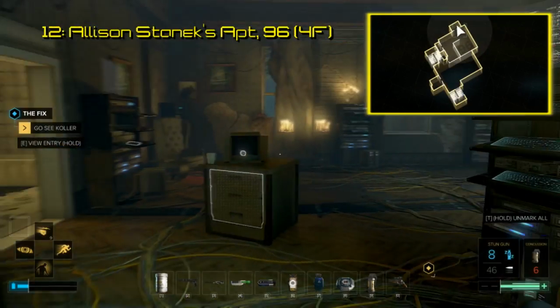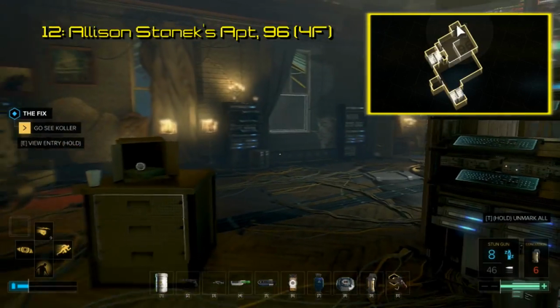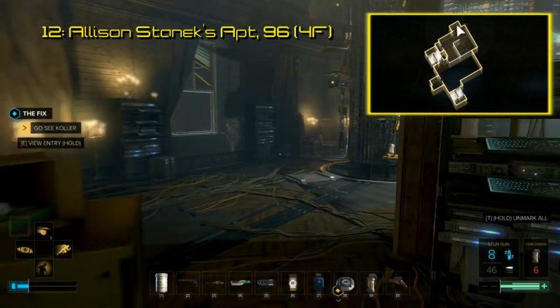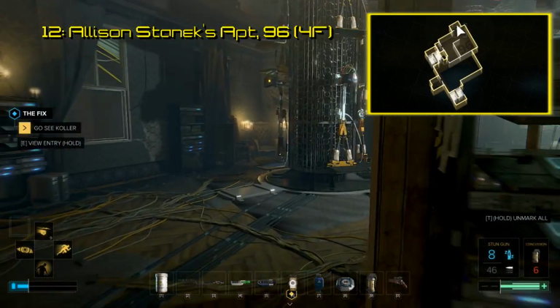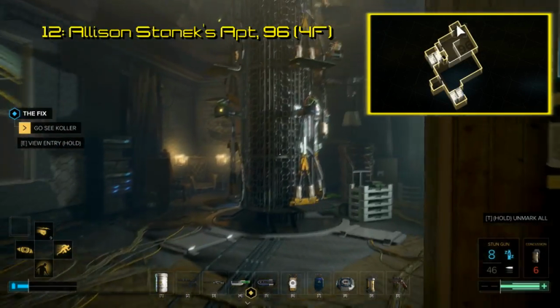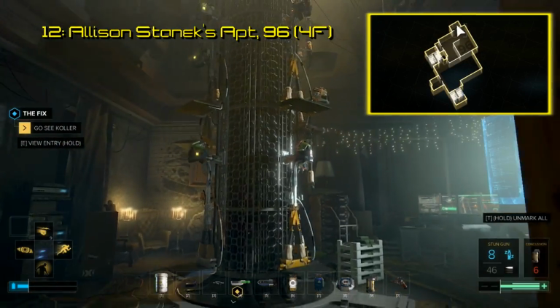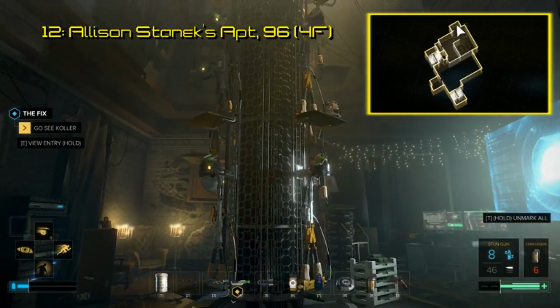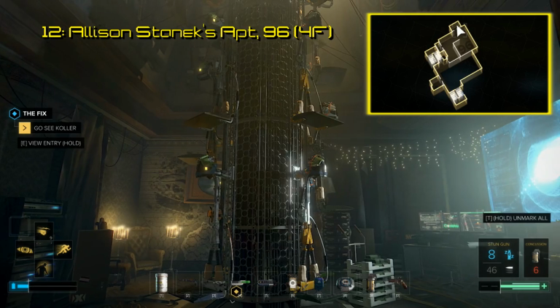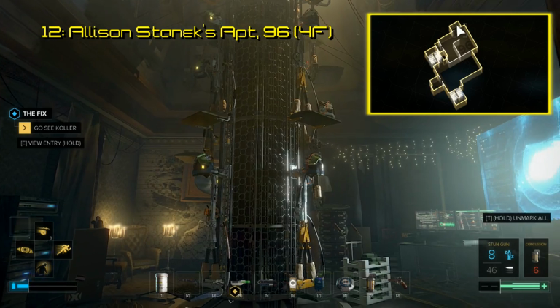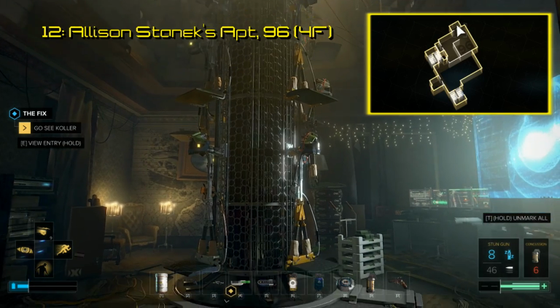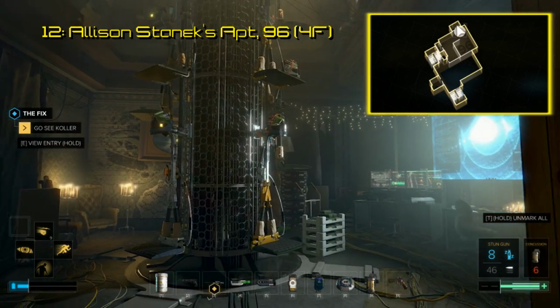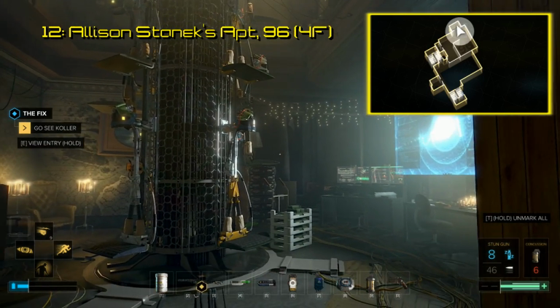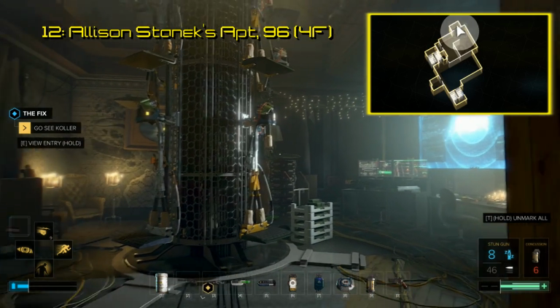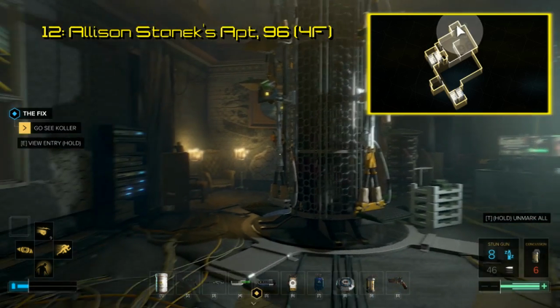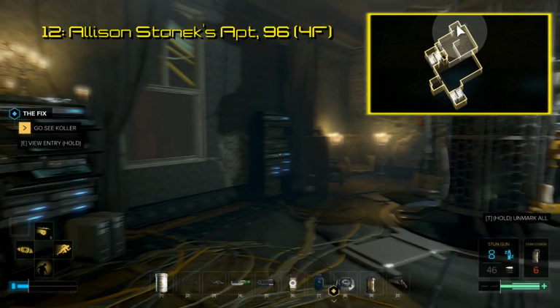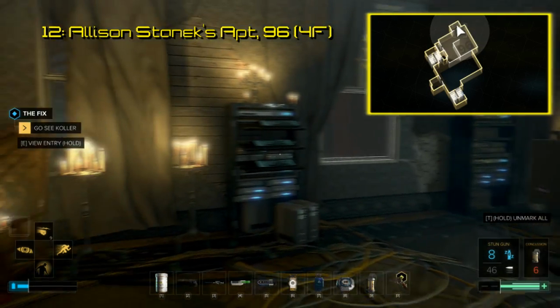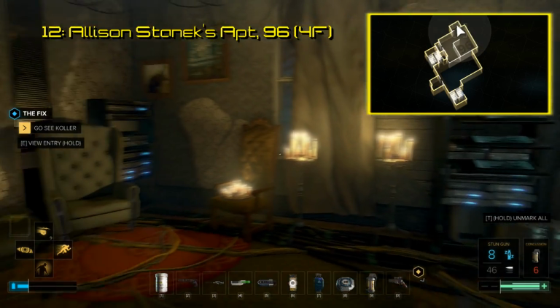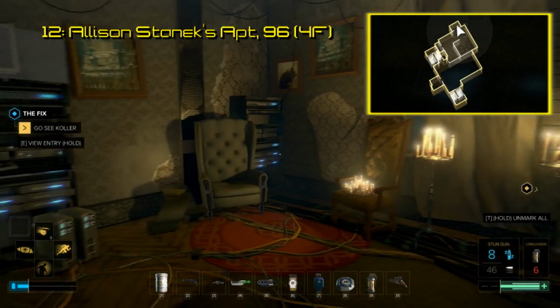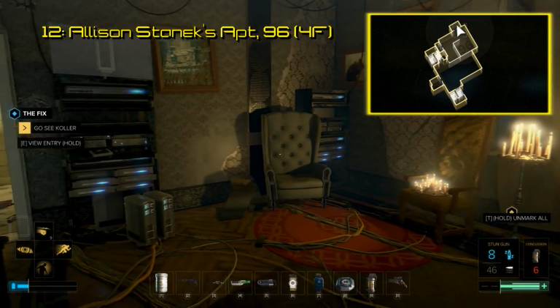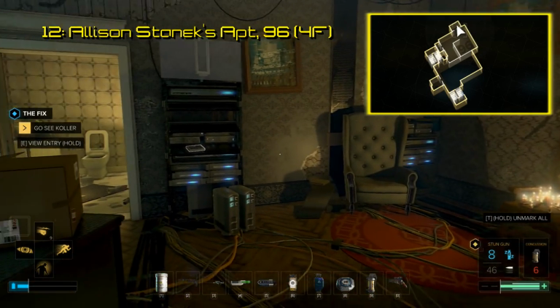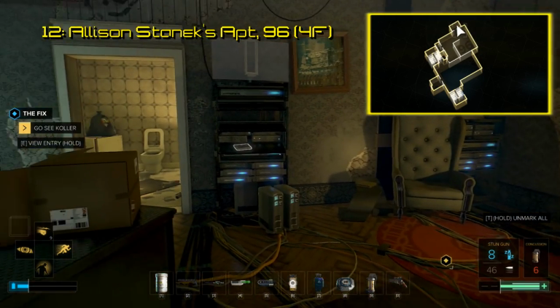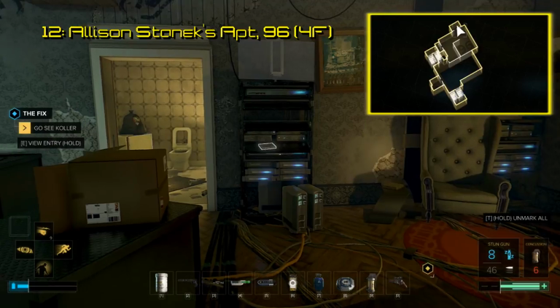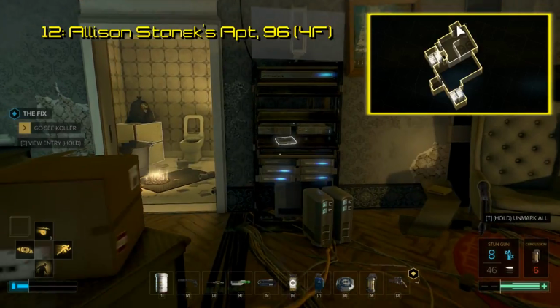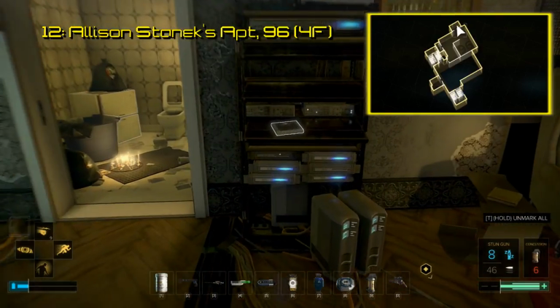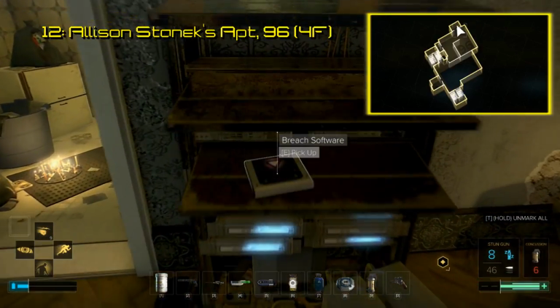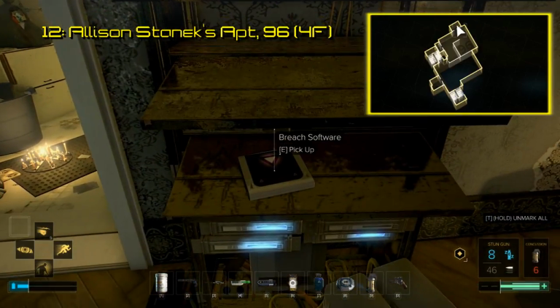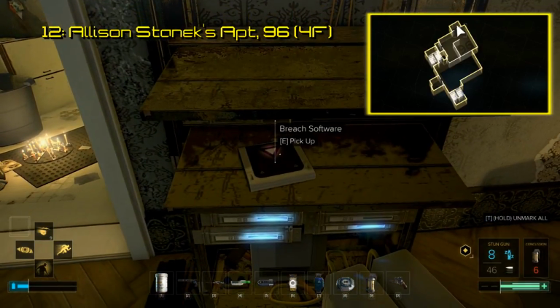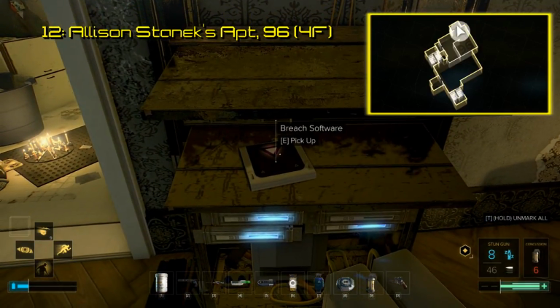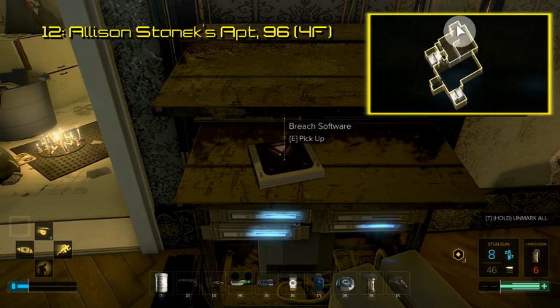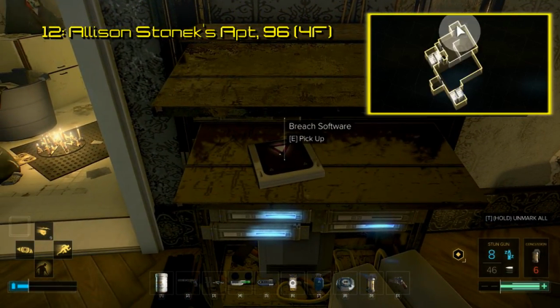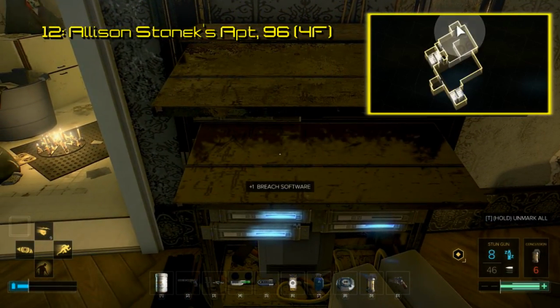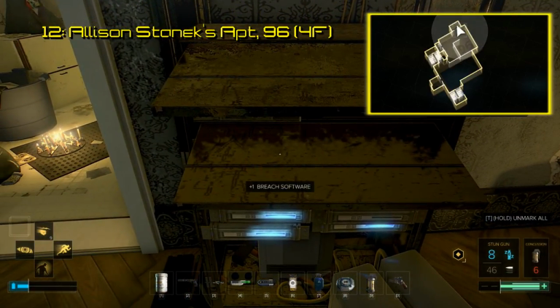The twelfth piece of Breach software can also be found in the Church of the Machine God on the fourth floor in Allison's apartment, which is number 96. The software is on a set of shelves right next to the restroom.